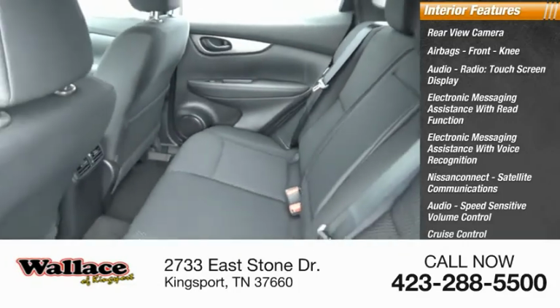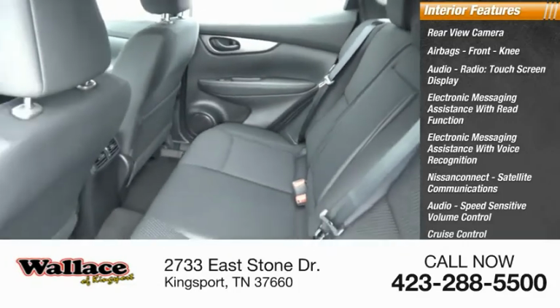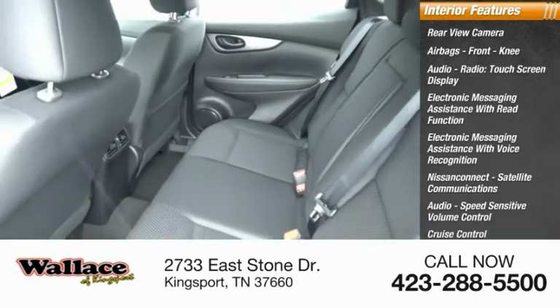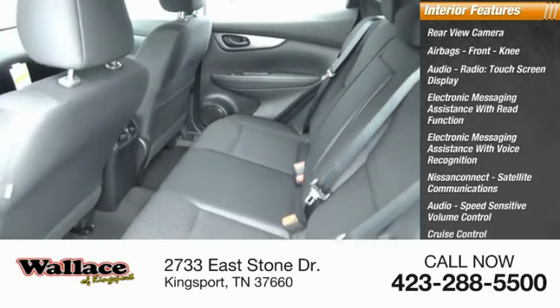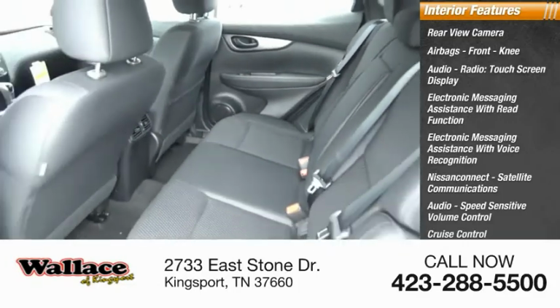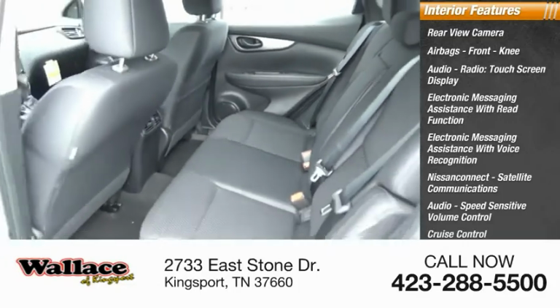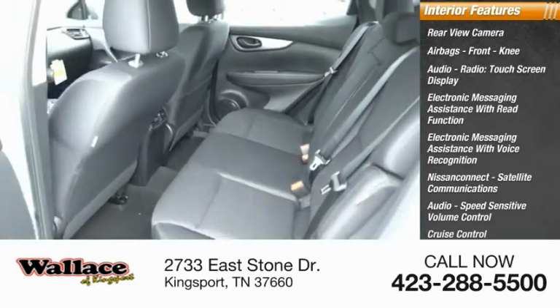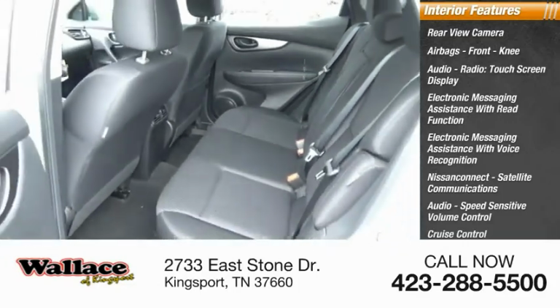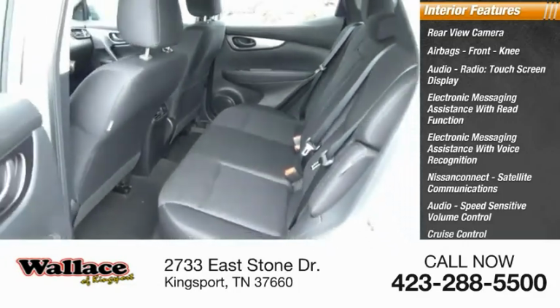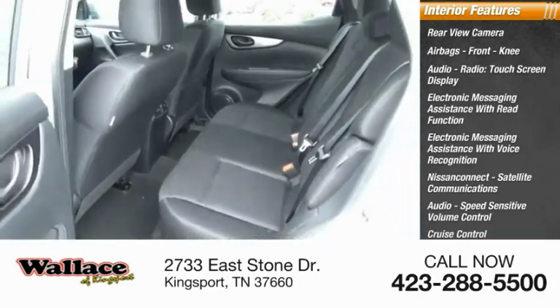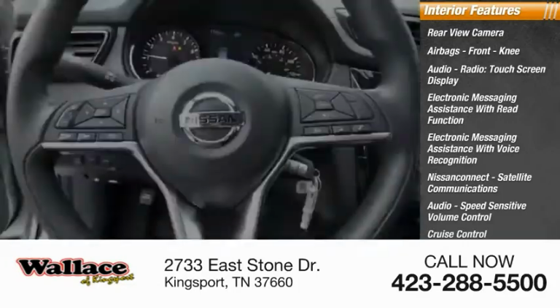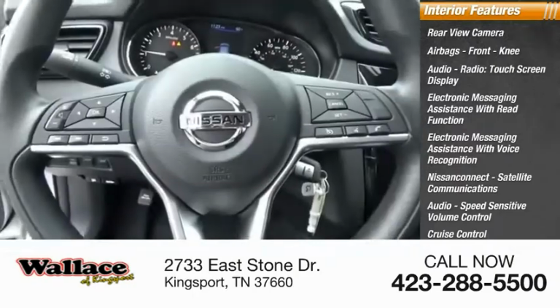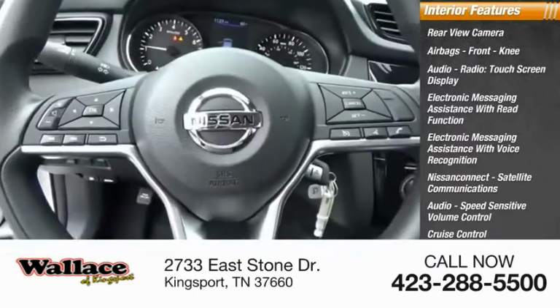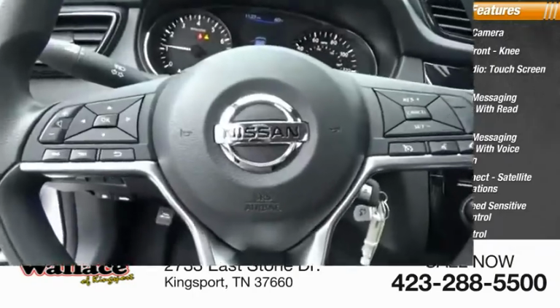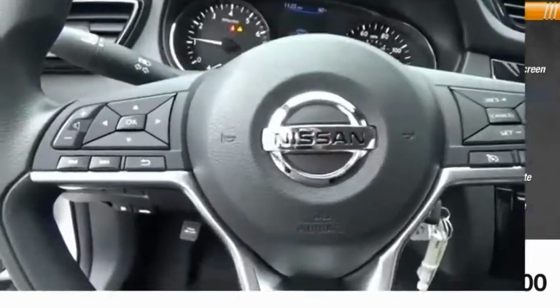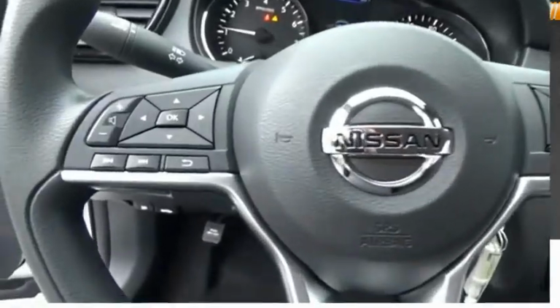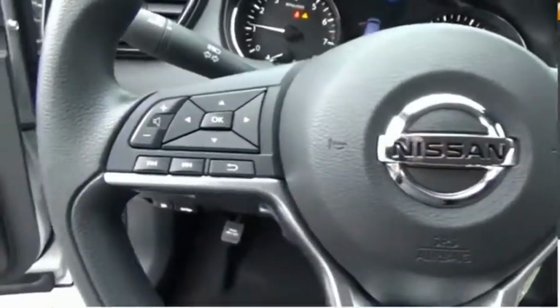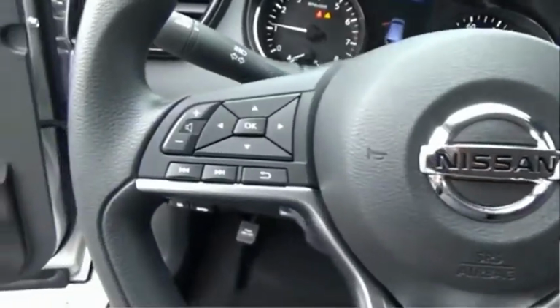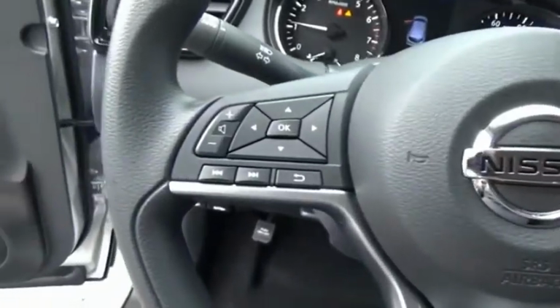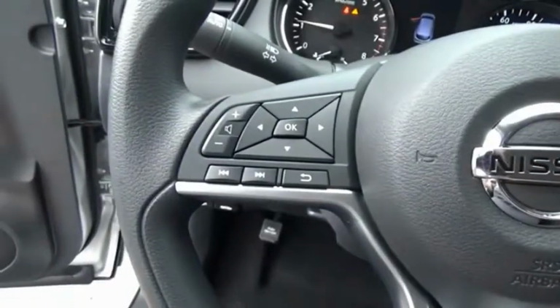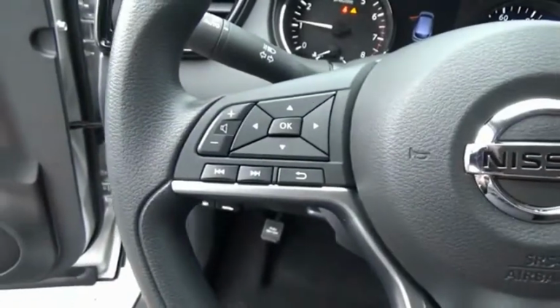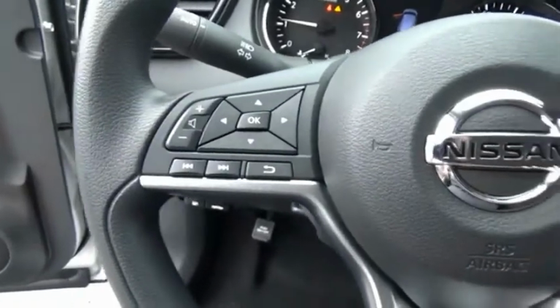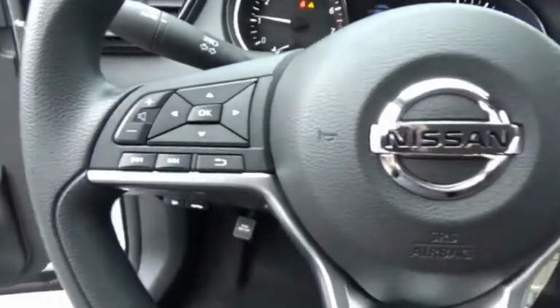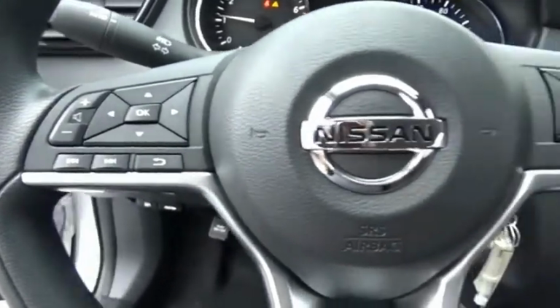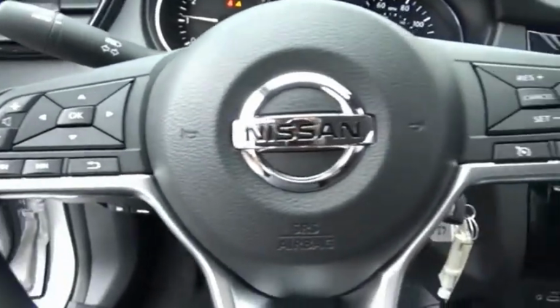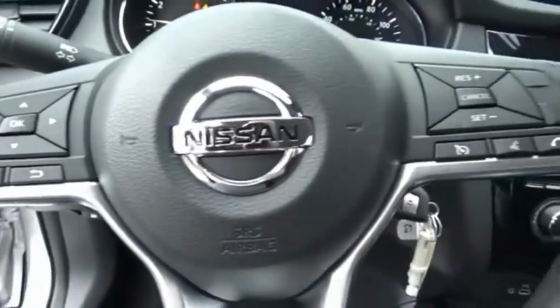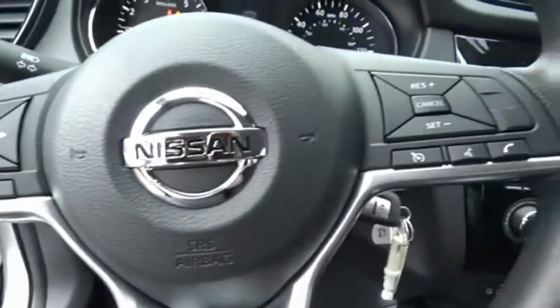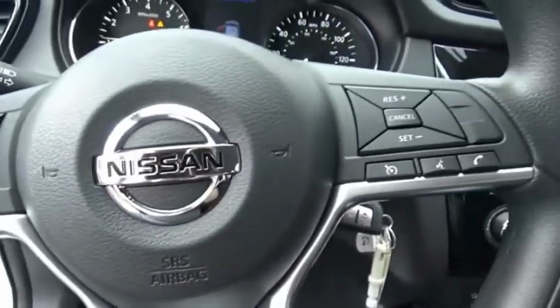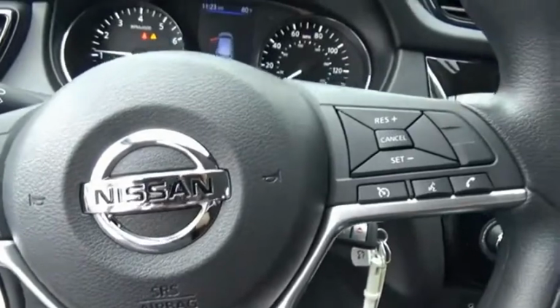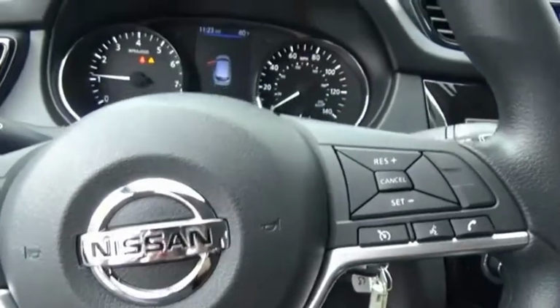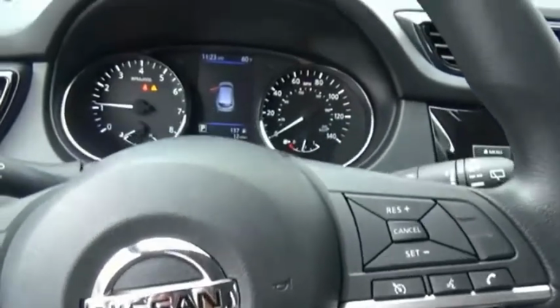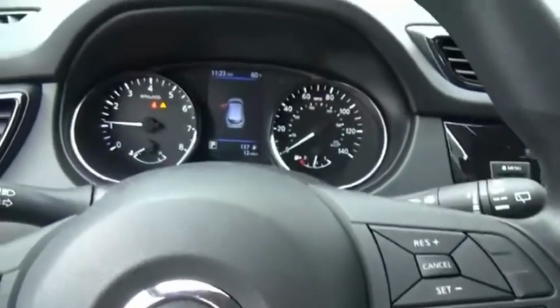Take this vehicle for a spin and see why so many shoppers are now proud owners. We'll see you next time.